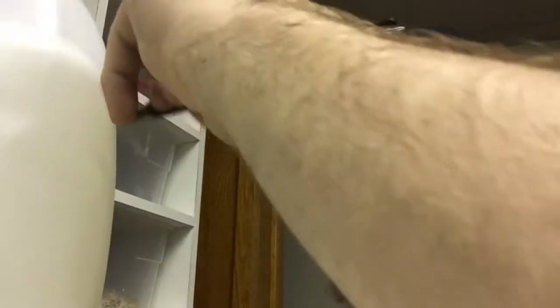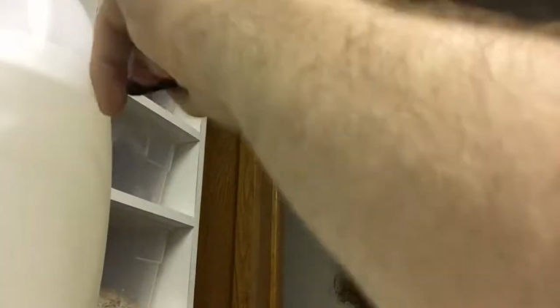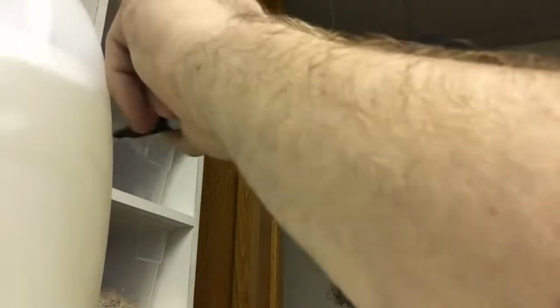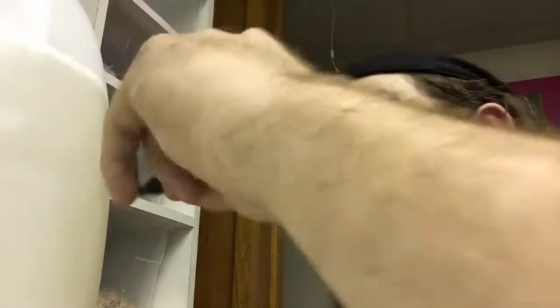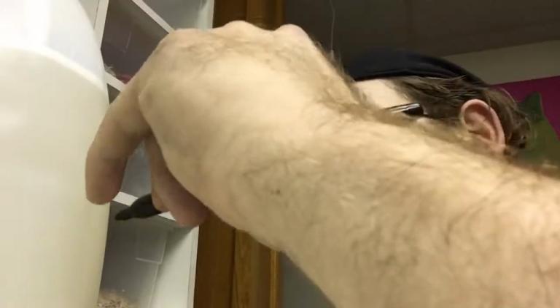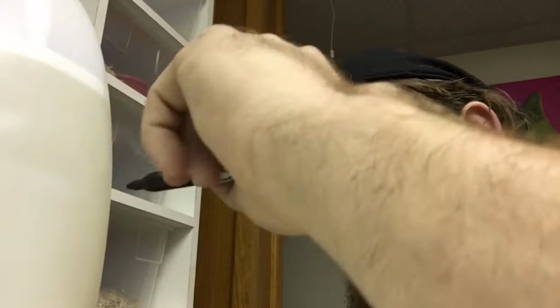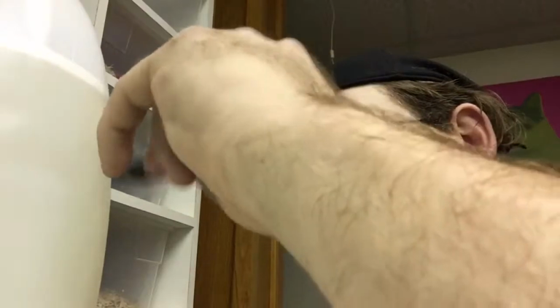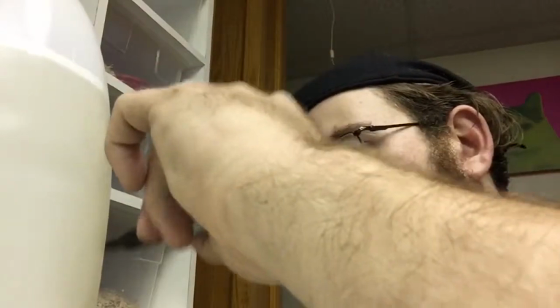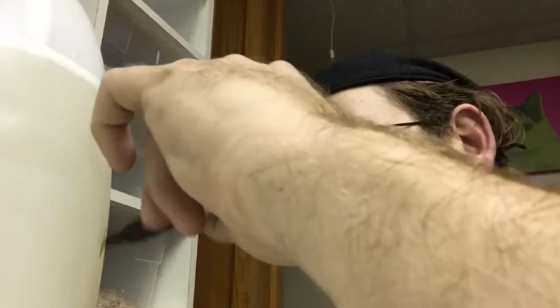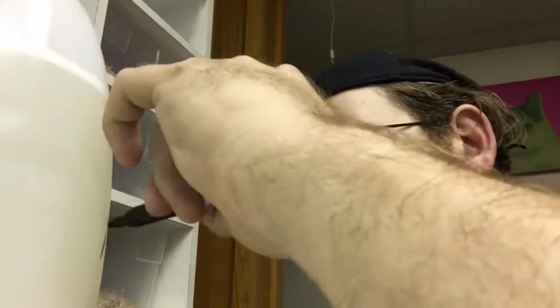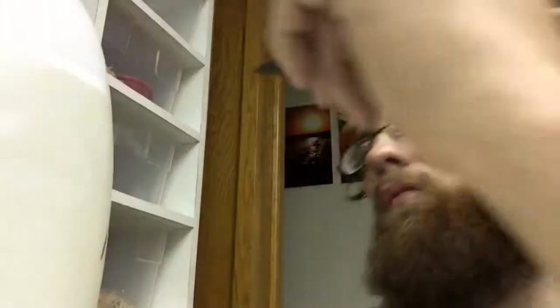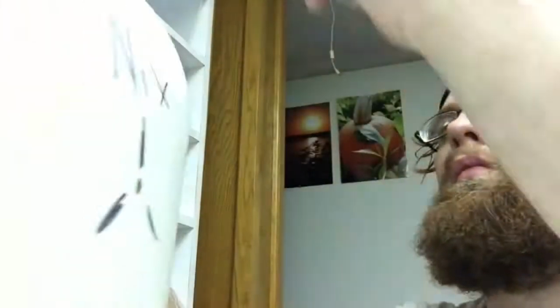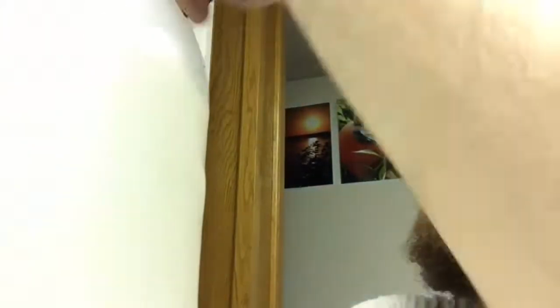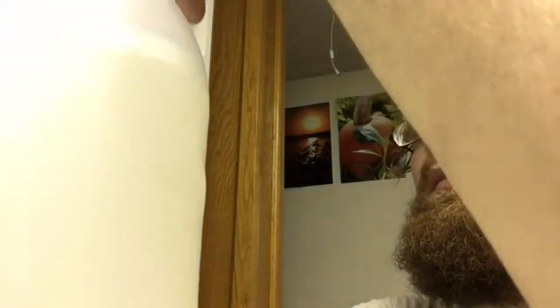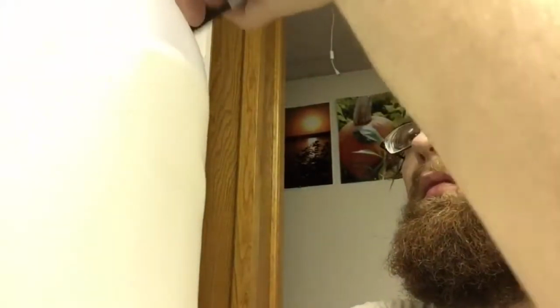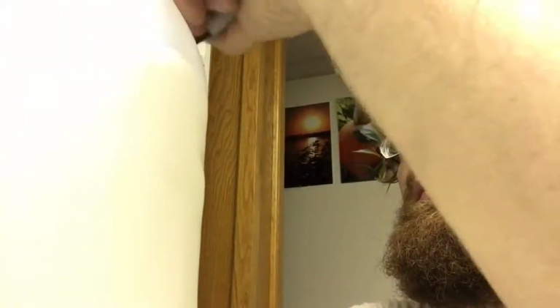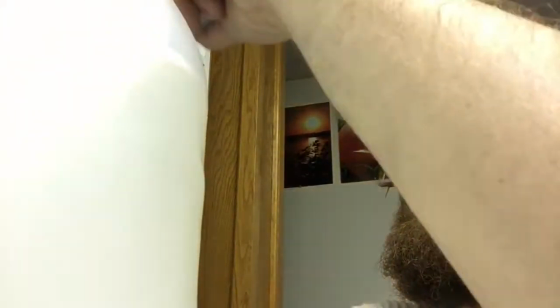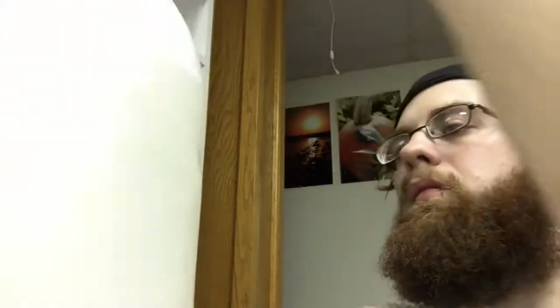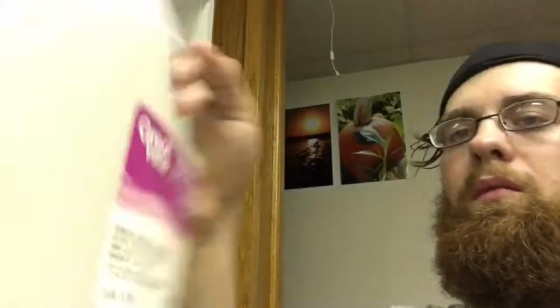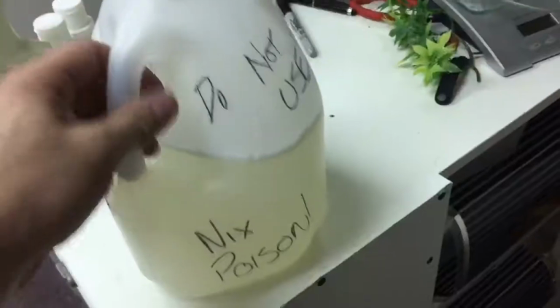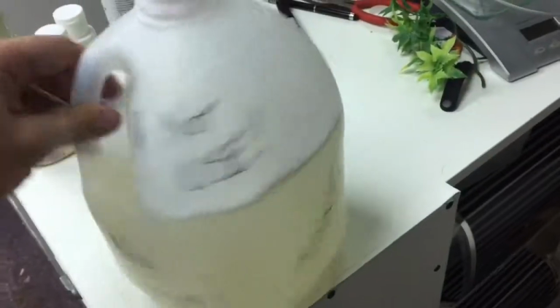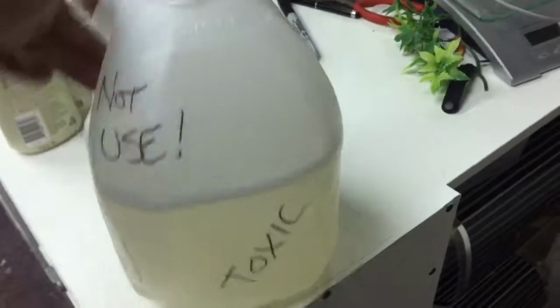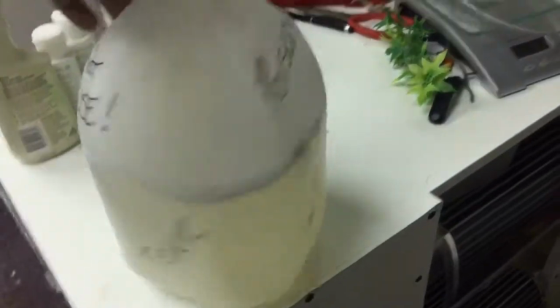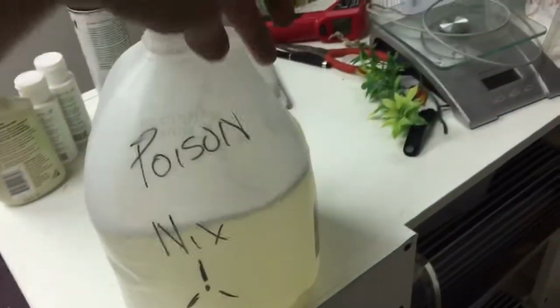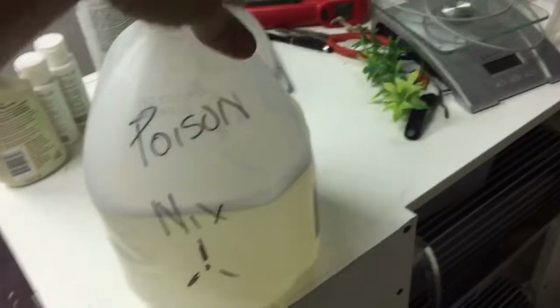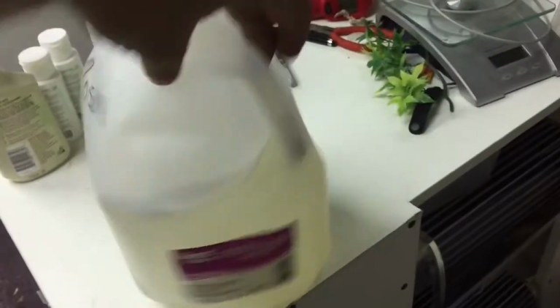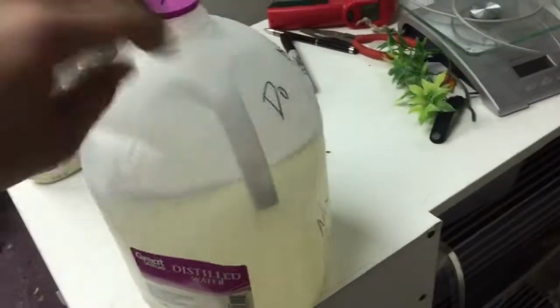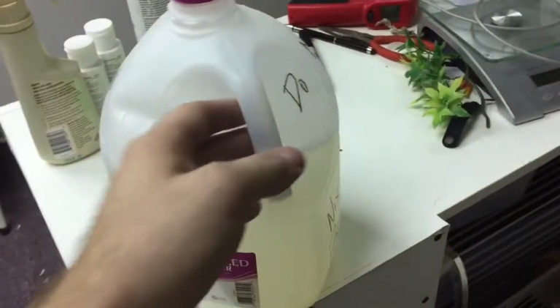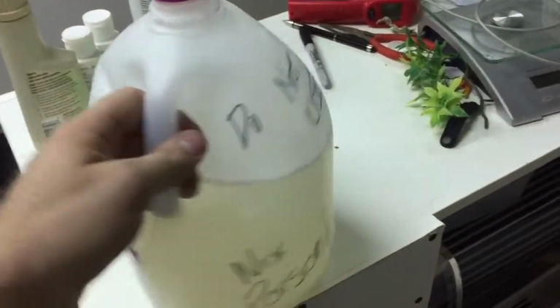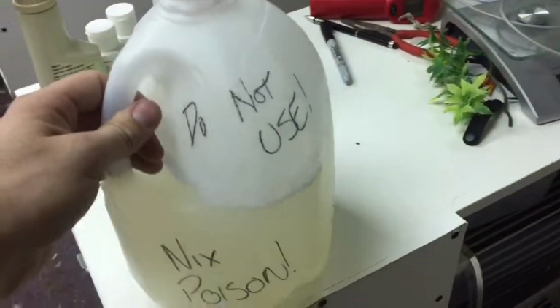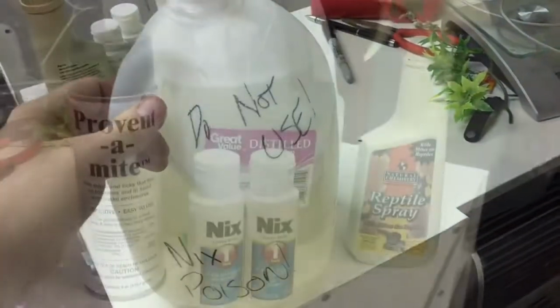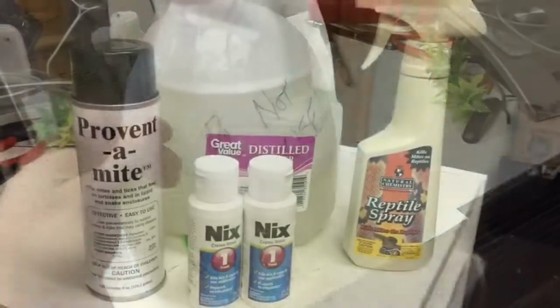The next solution that I have in the bottle, I'll make sure to mark down as poison so I don't actually put it in the water dish. Then I'll put it in a dark place so the light doesn't cancel out the effects of permethrin.